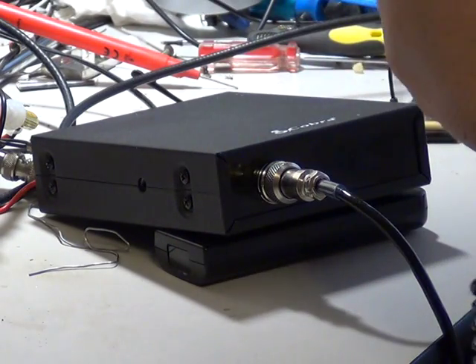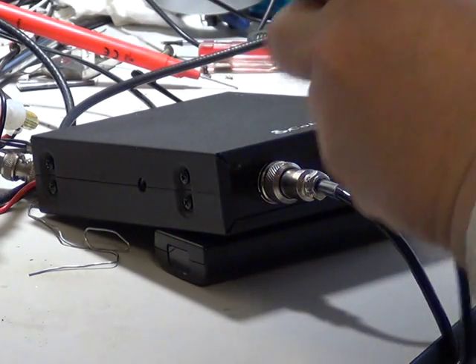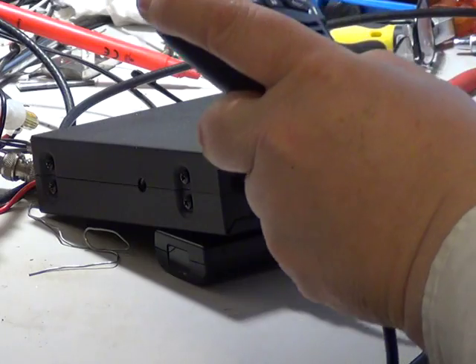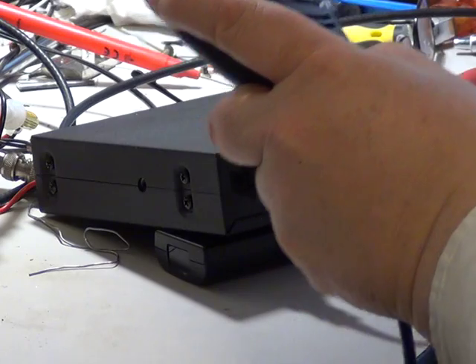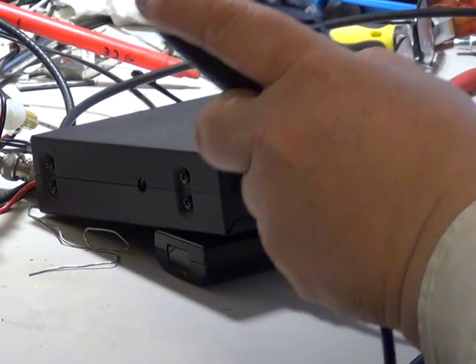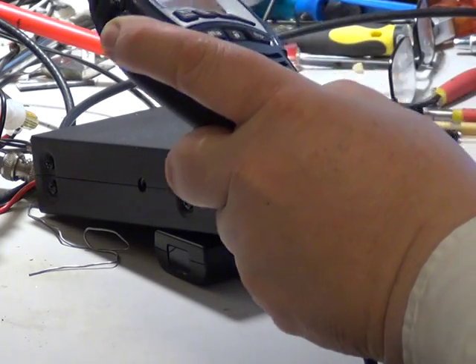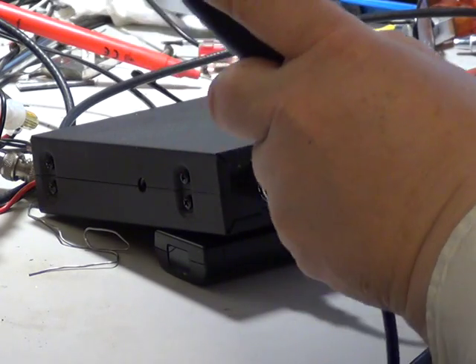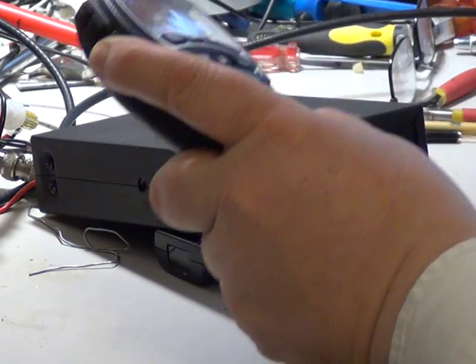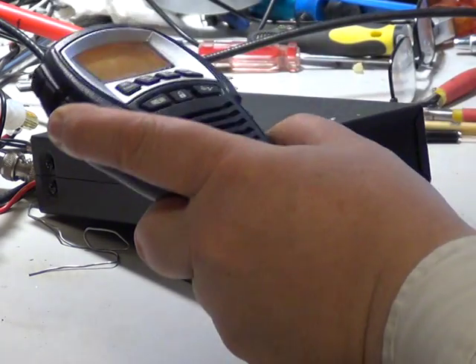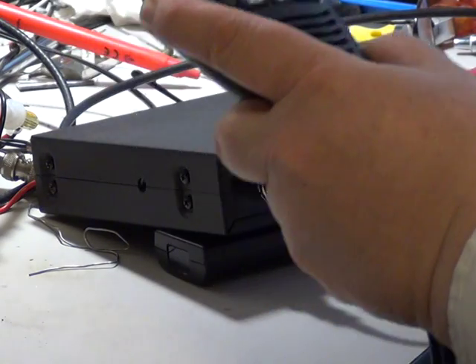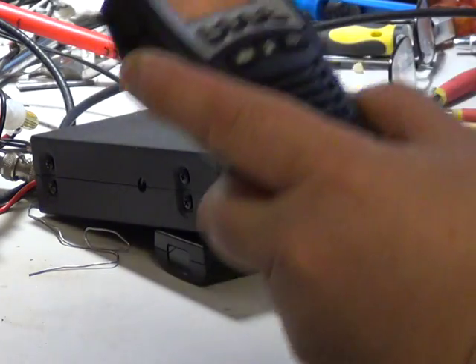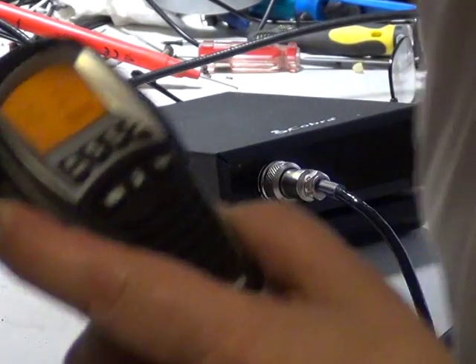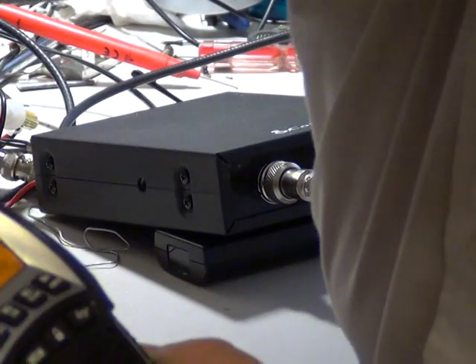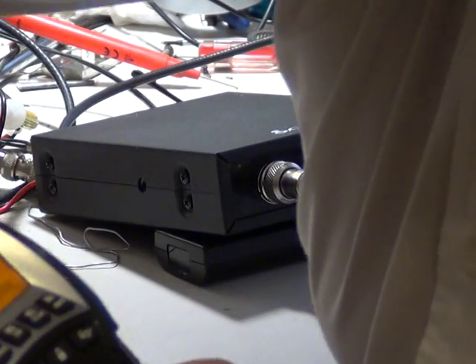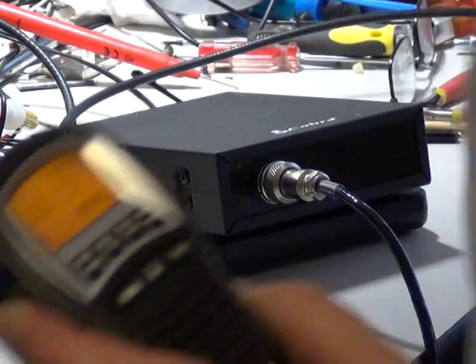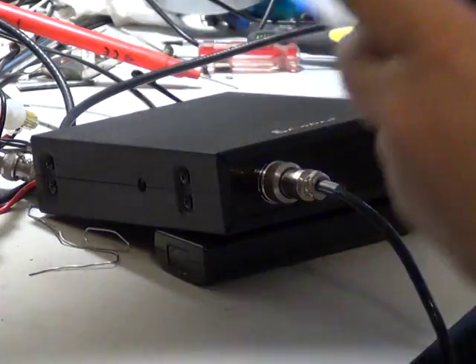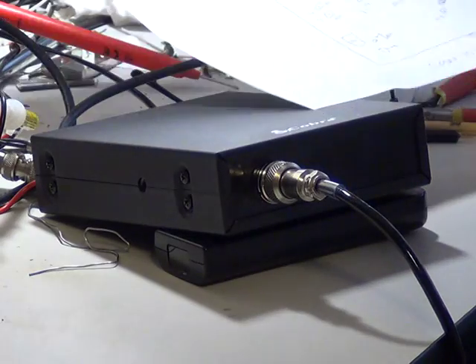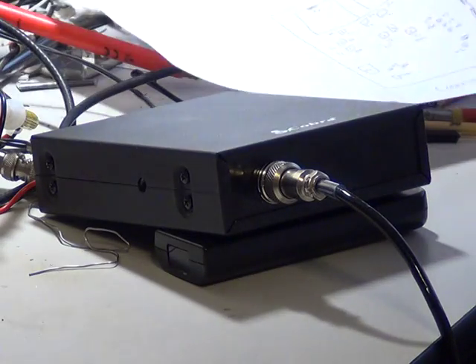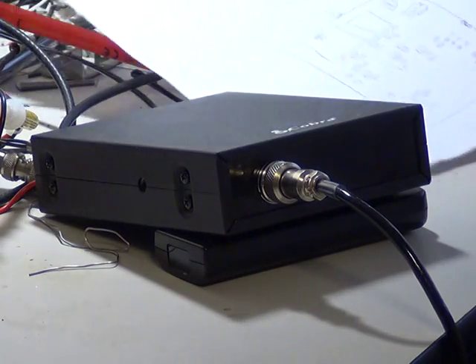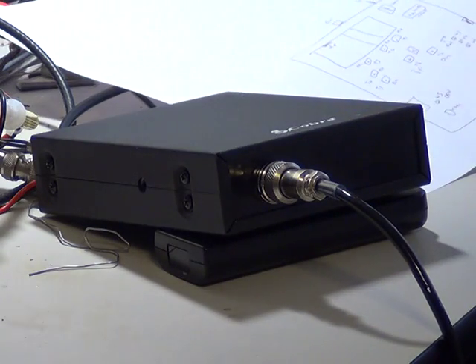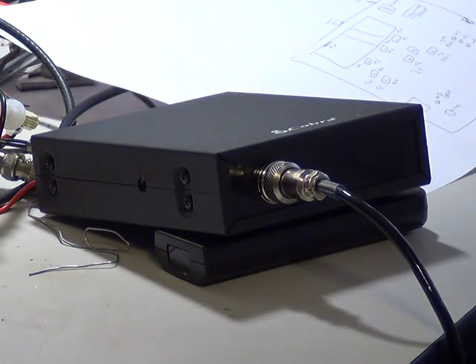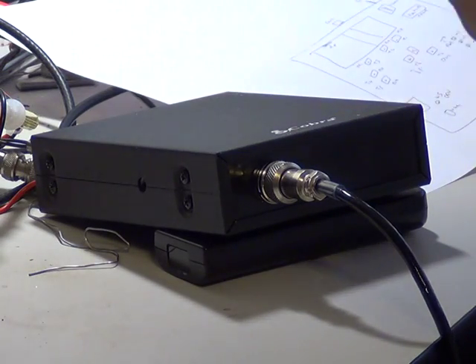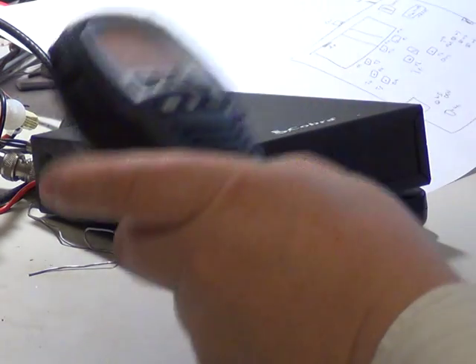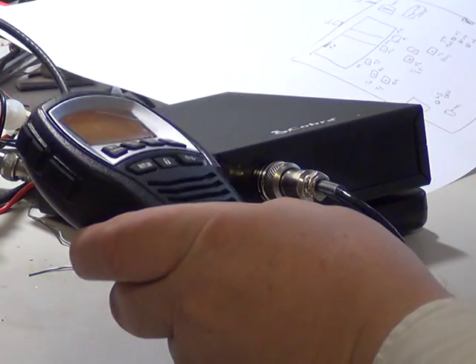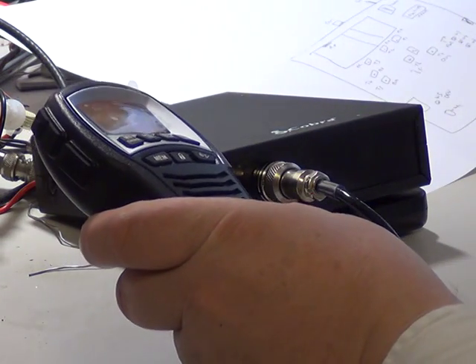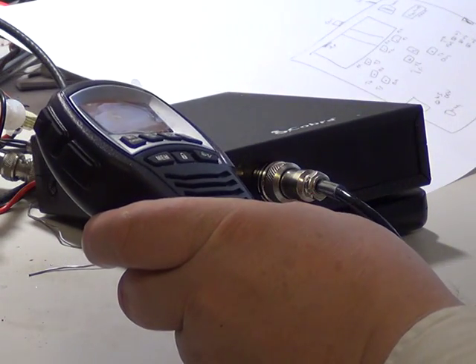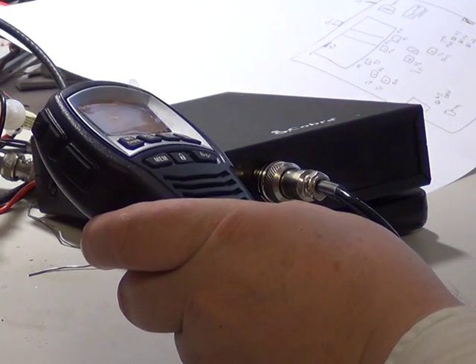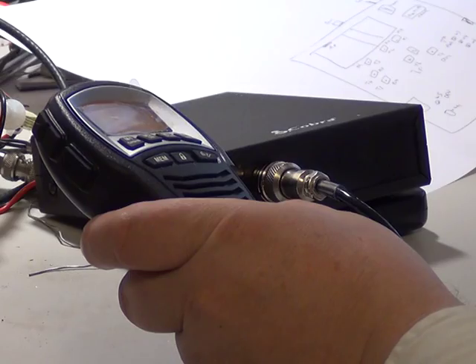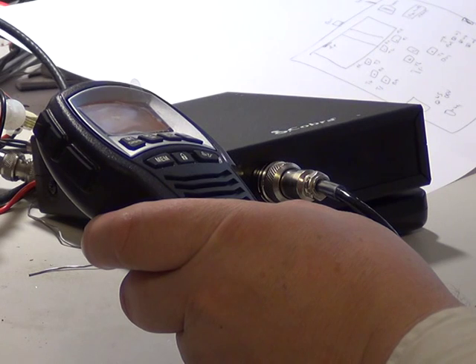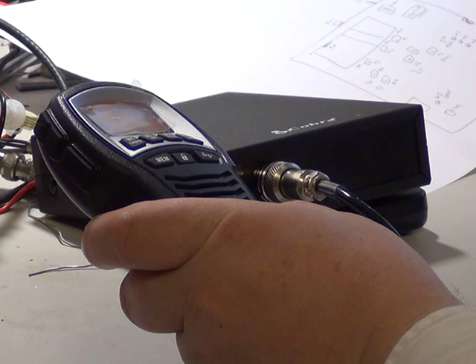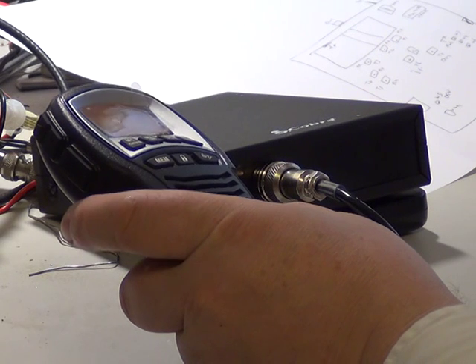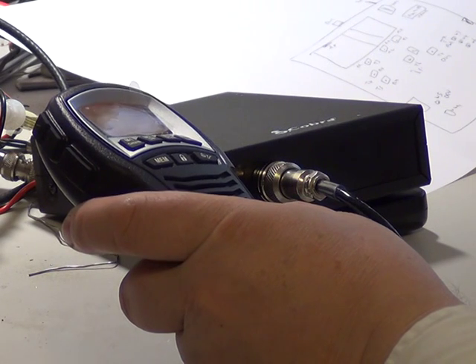Today I'm on a Cobra 75 — the 75STEU Multi. Yes, it is quite nice.